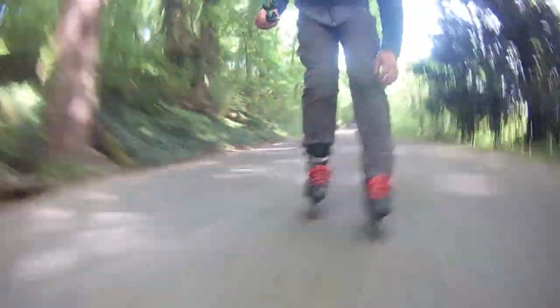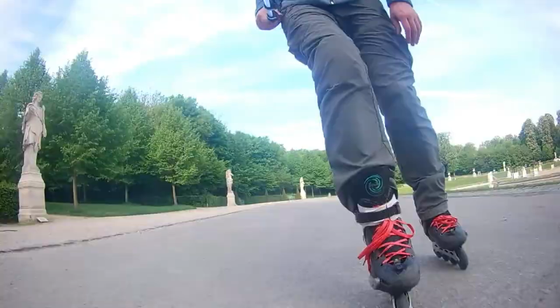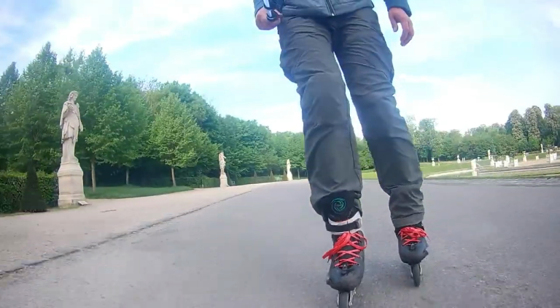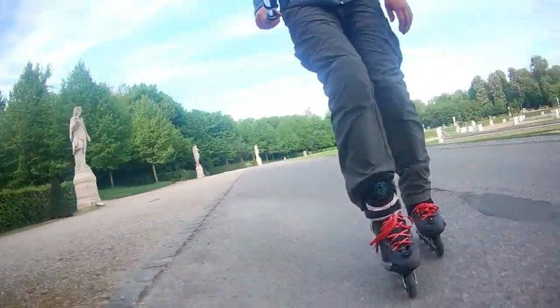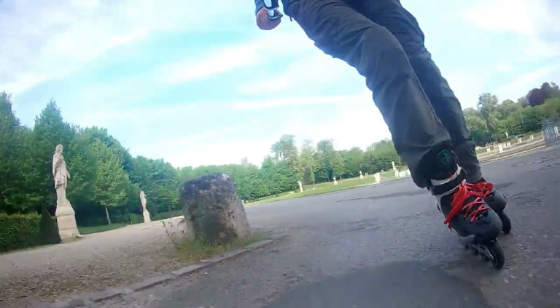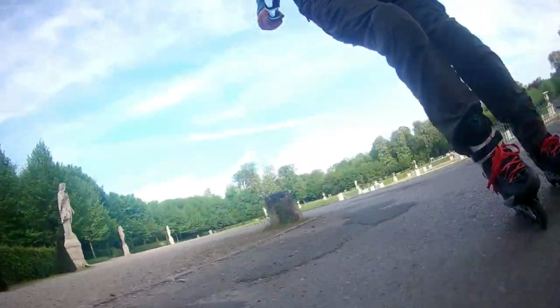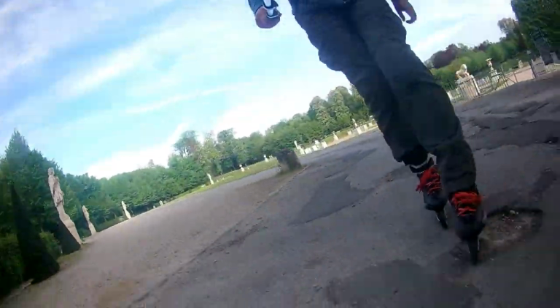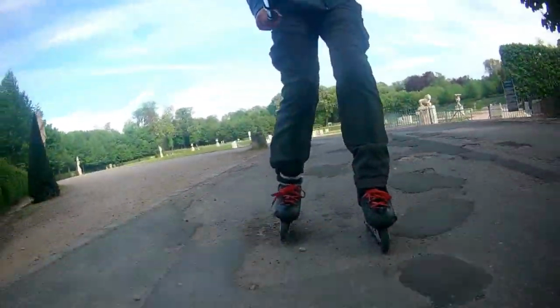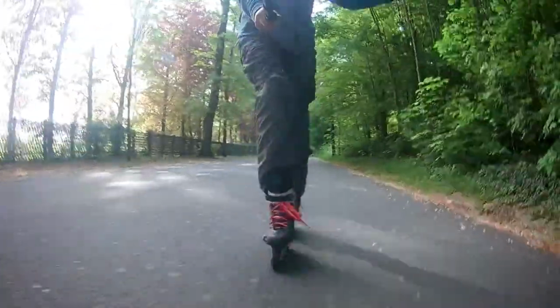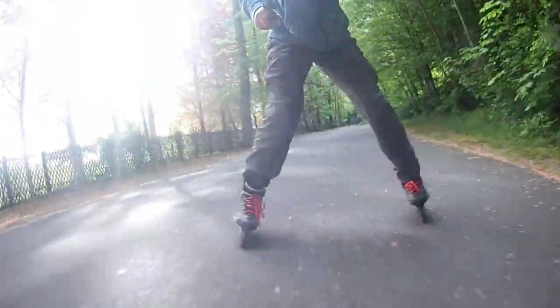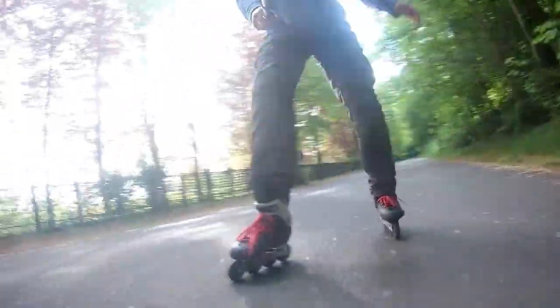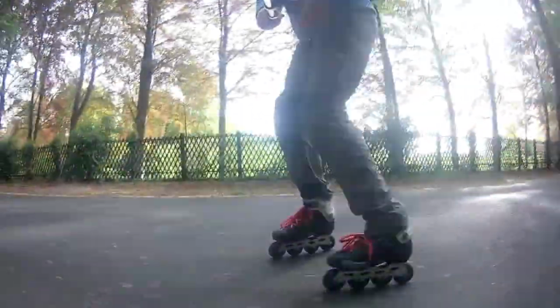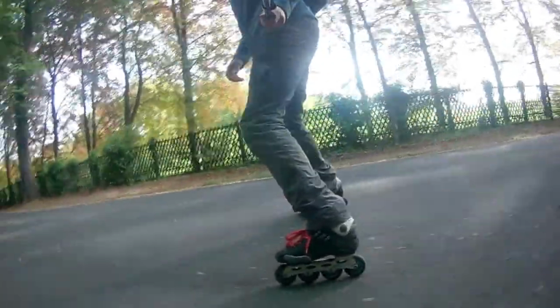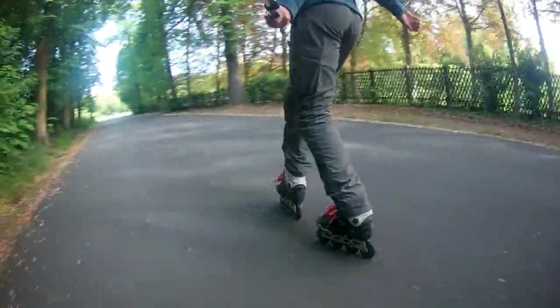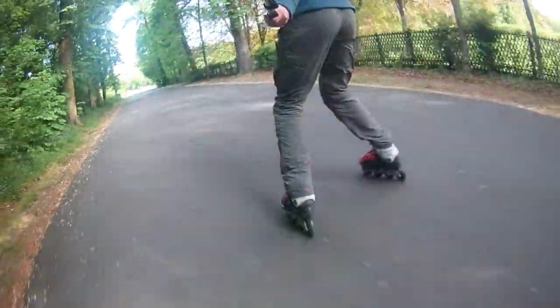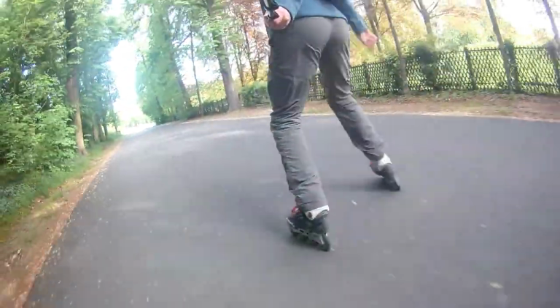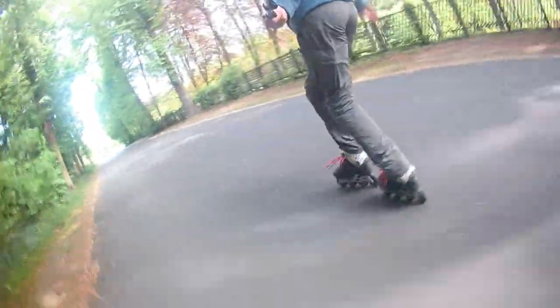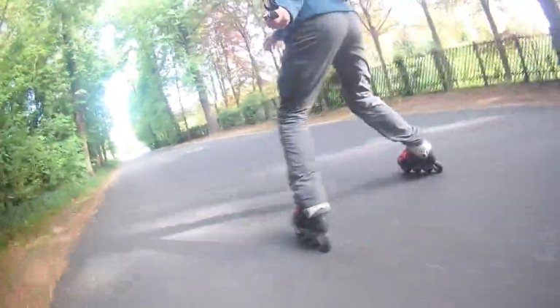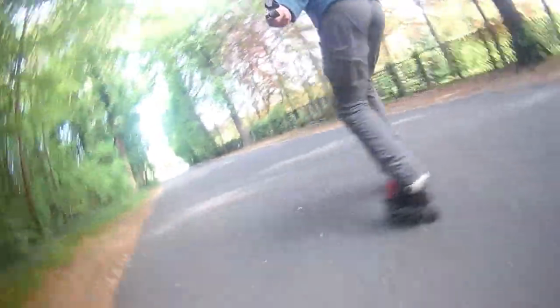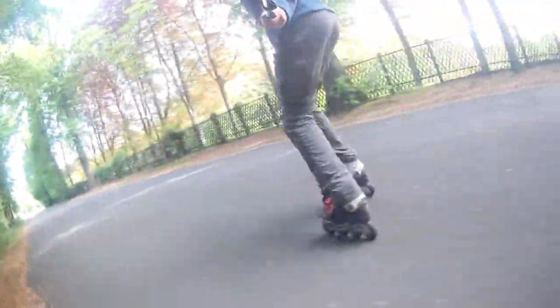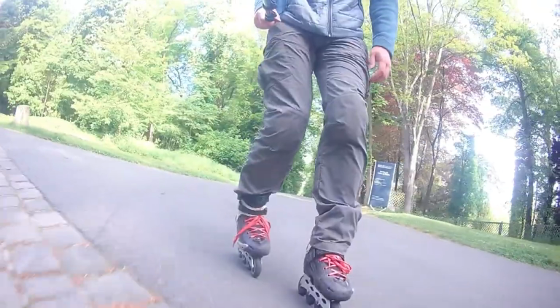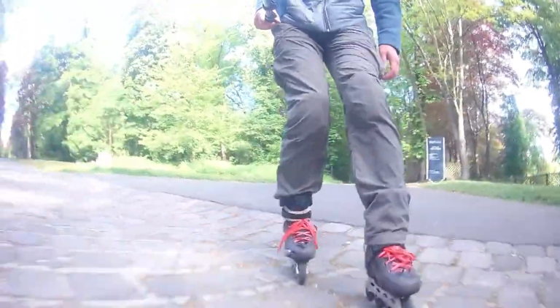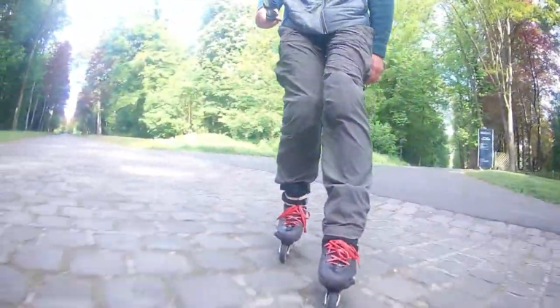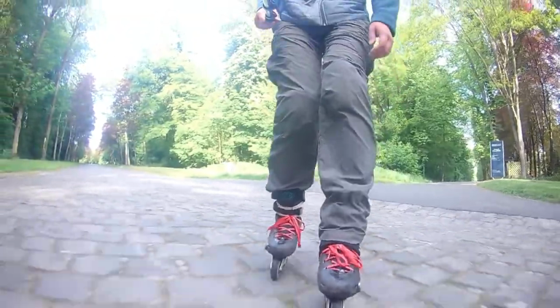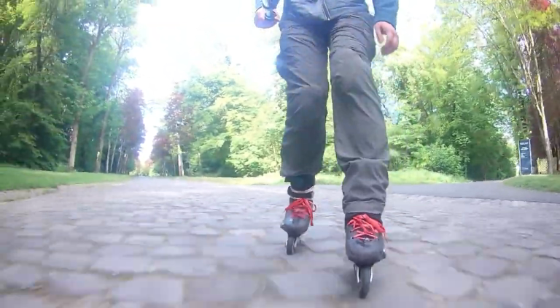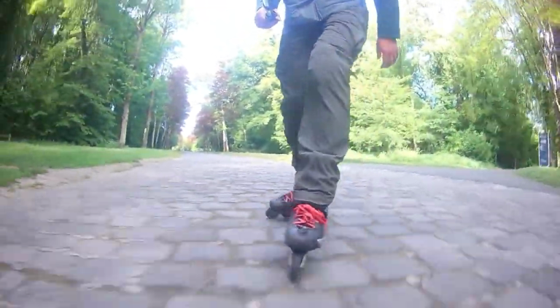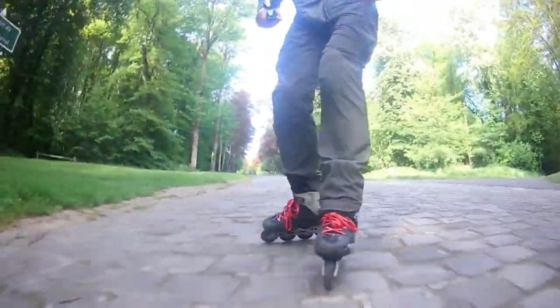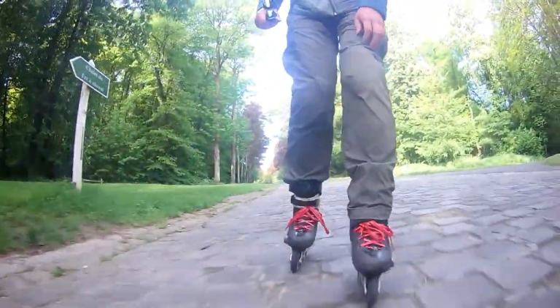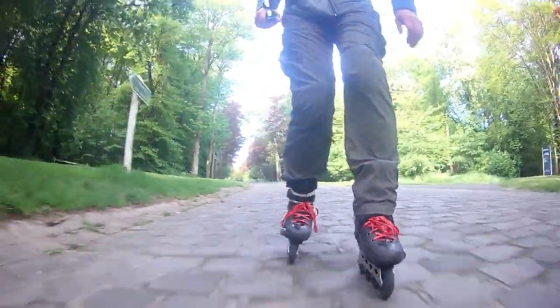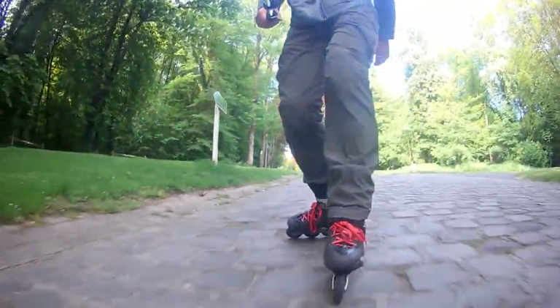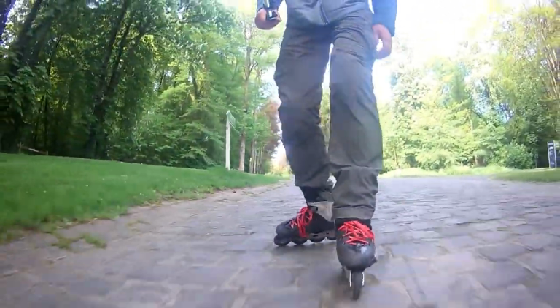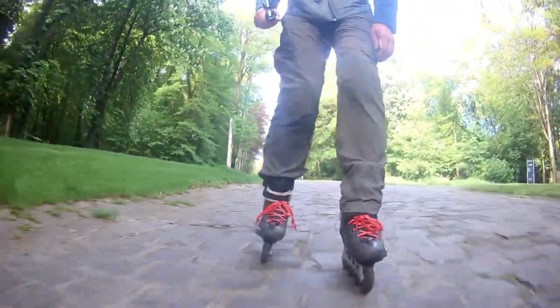The session was rather short but intense. I'm moving carefully because I need some time to get used to the new setup, but I had the possibility to try different surfaces and I felt comfortable on all of them, even on the cobblestones.